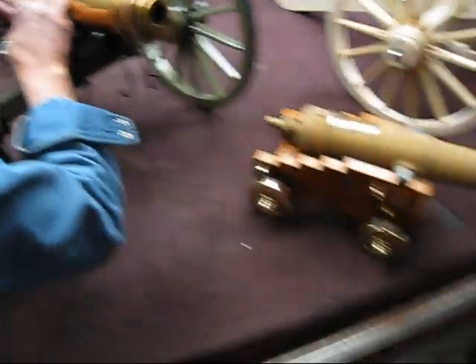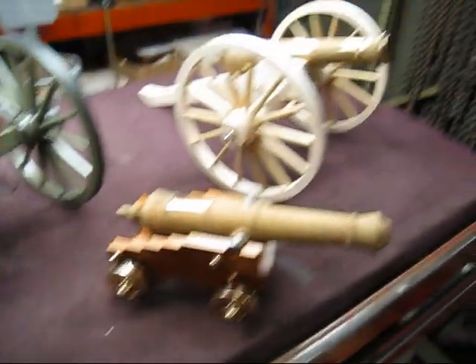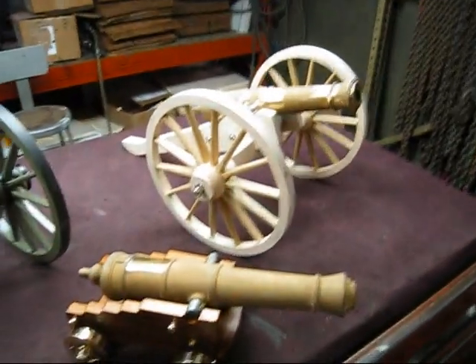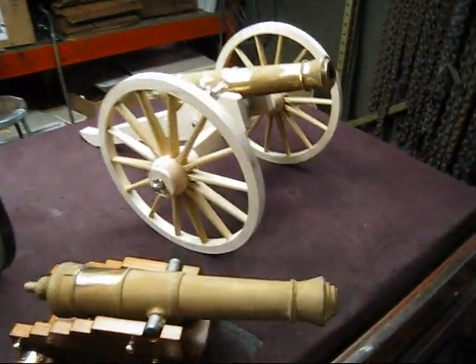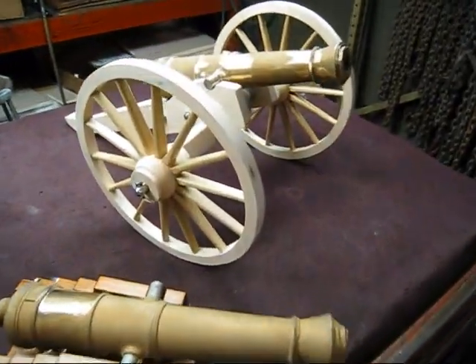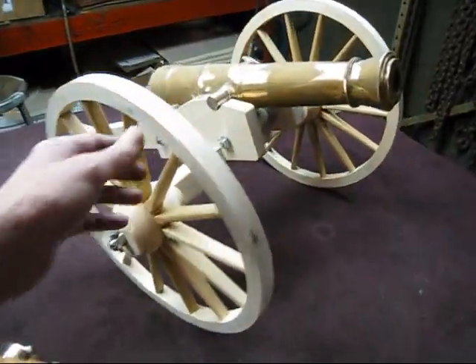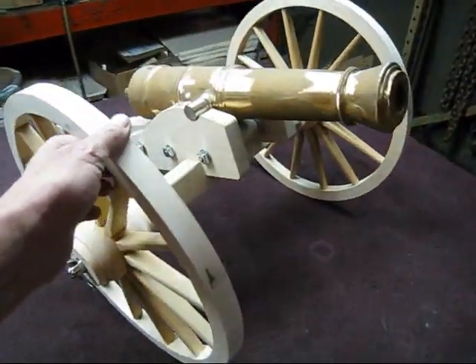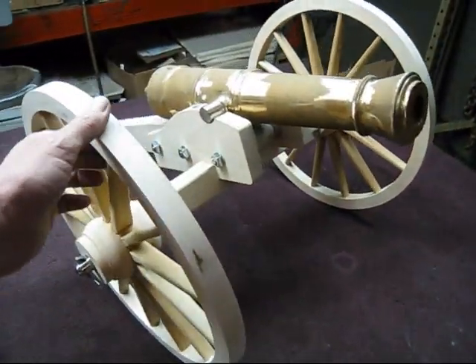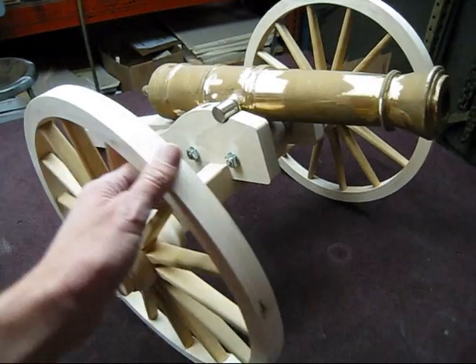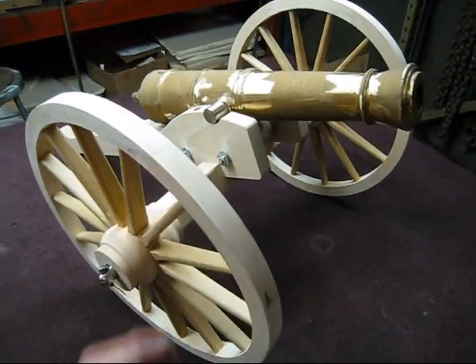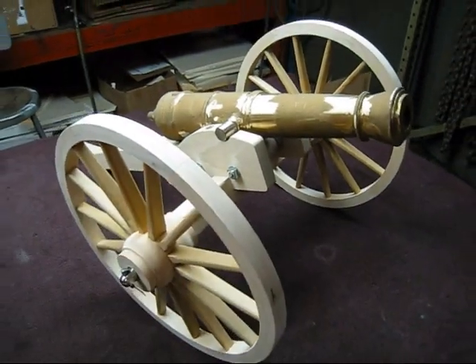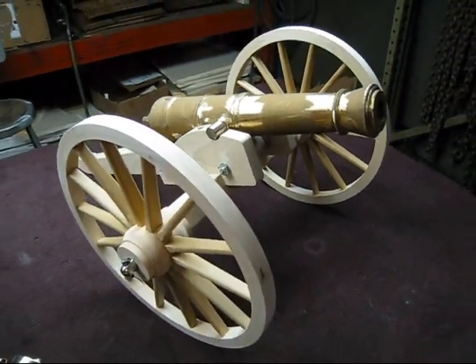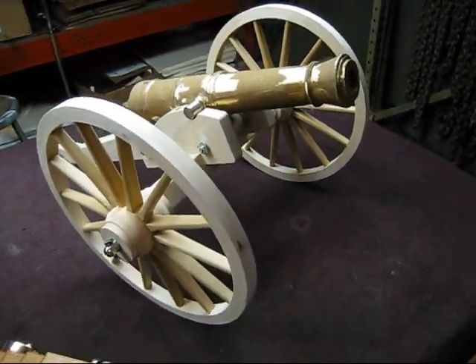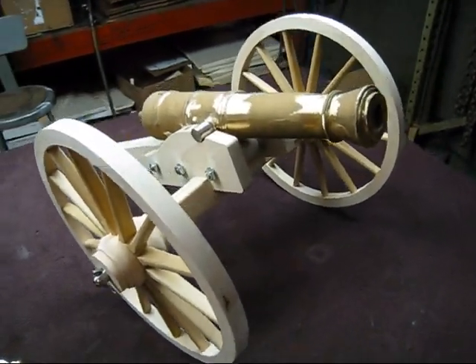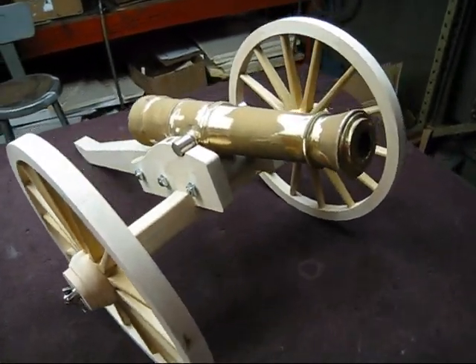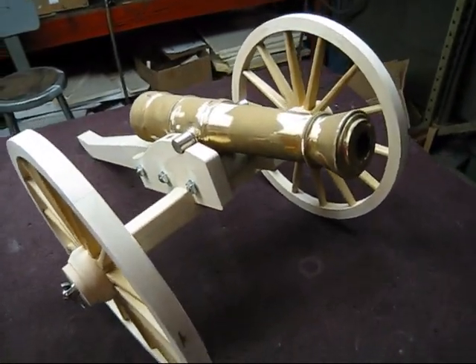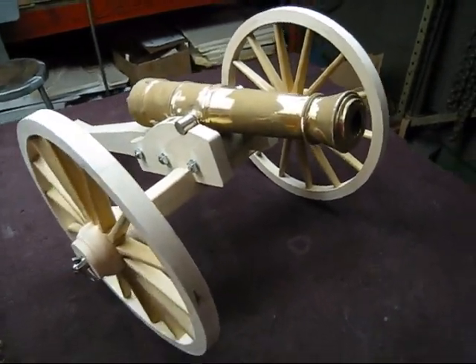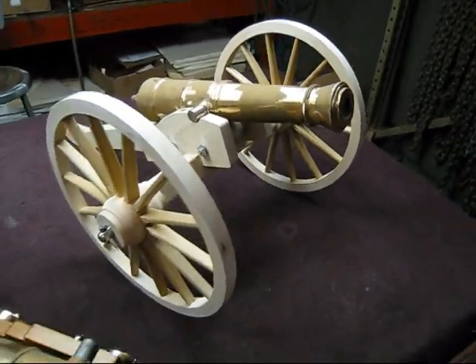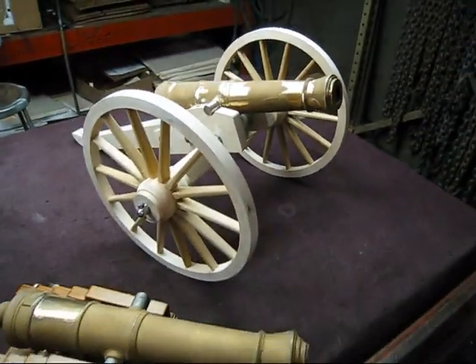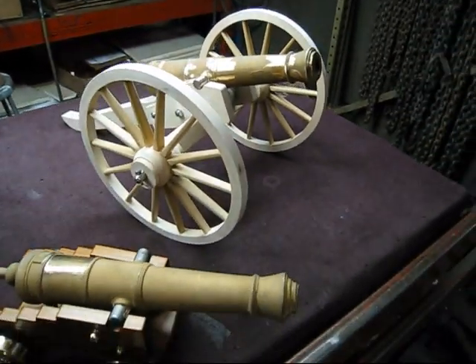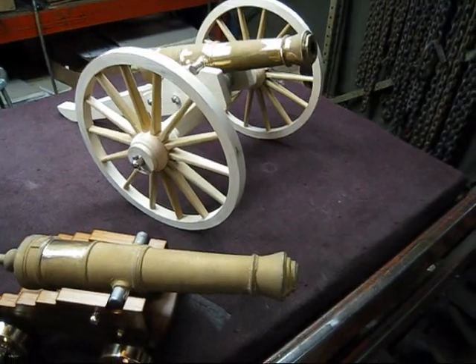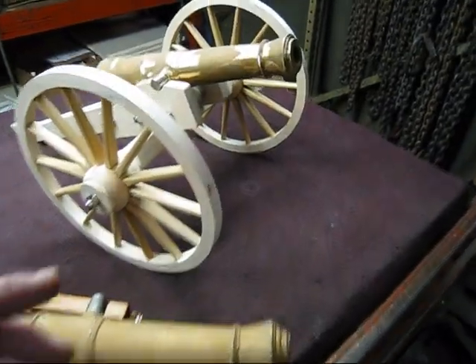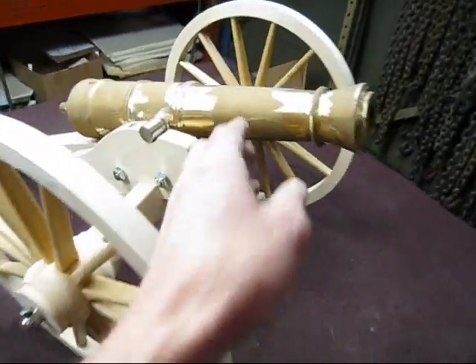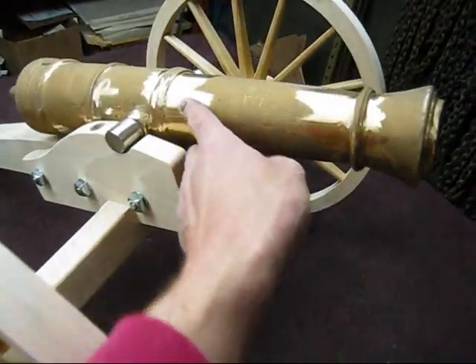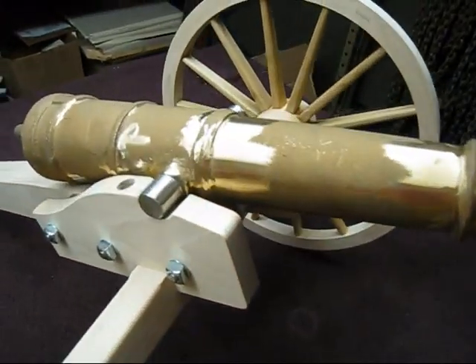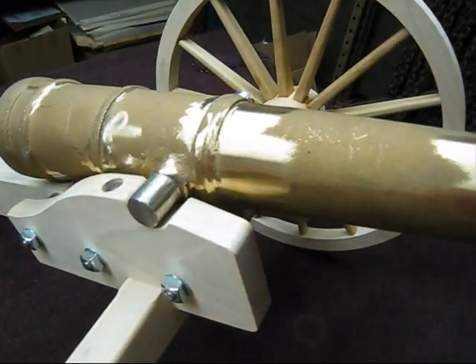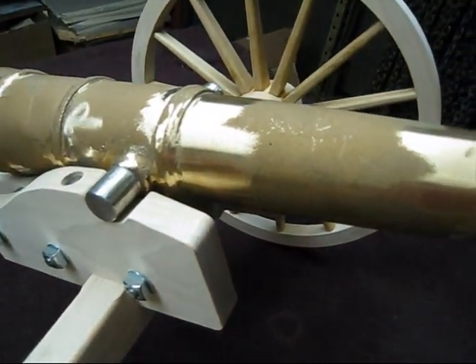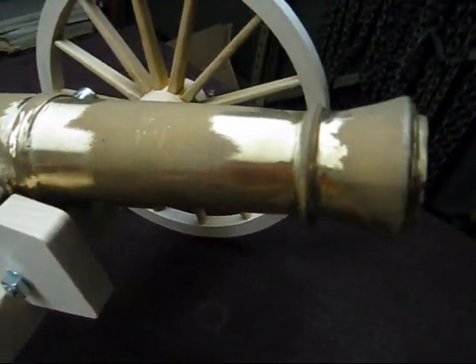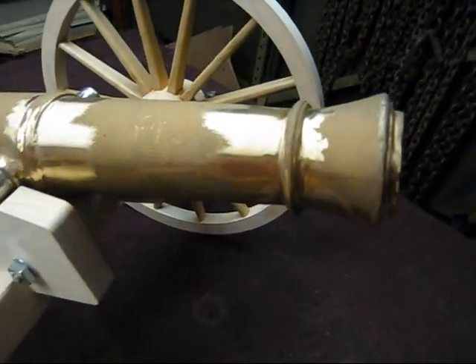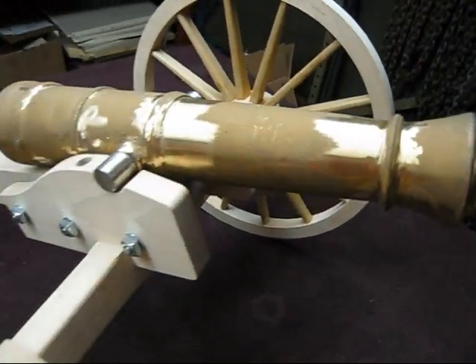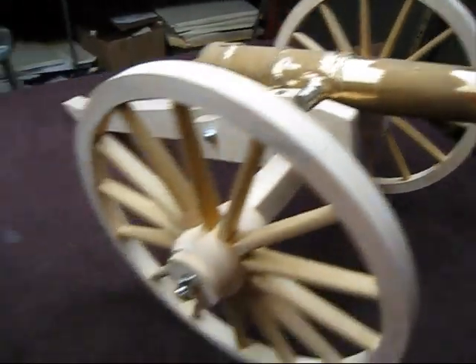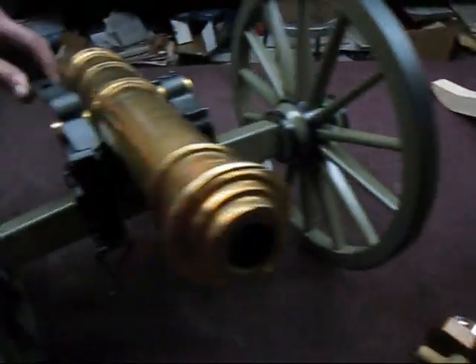Here are two other carriages that were just completed and now they're ready for paint. He still has to do the finishing on the barrels, and that barrel comes out too.